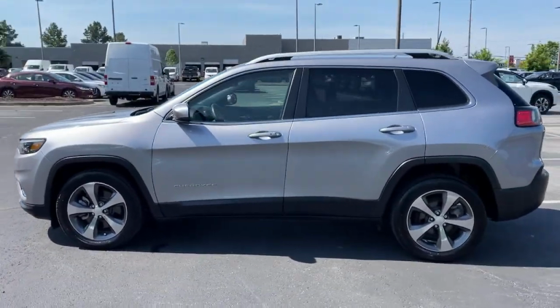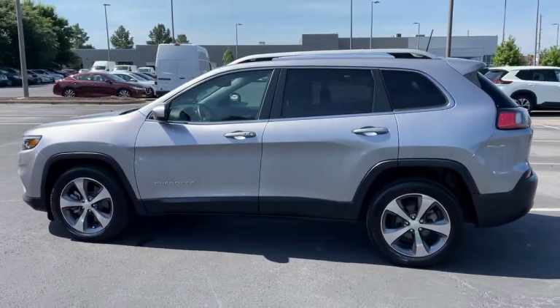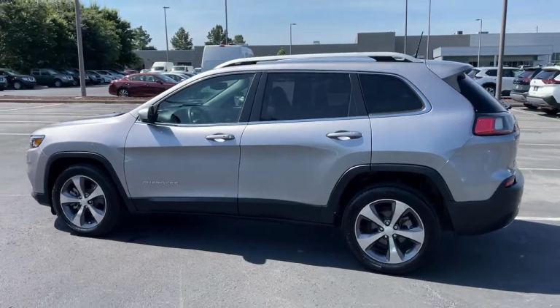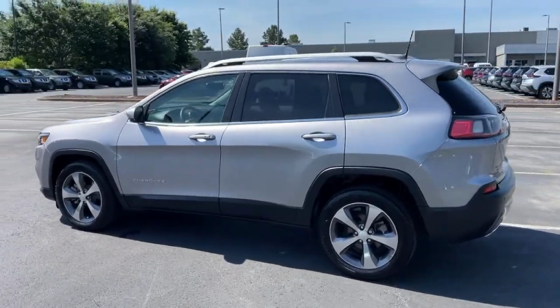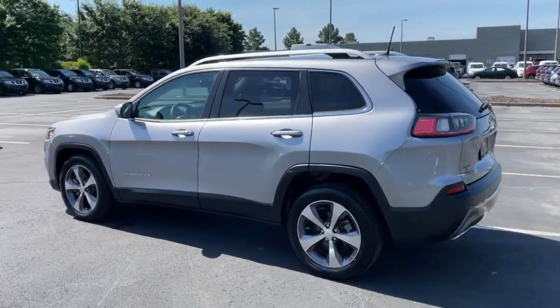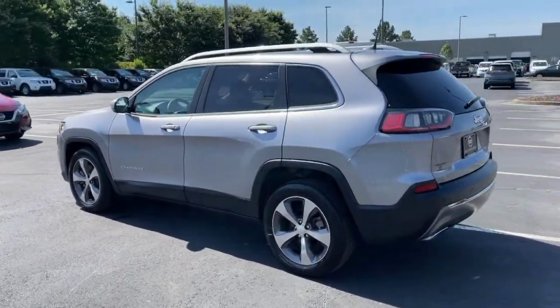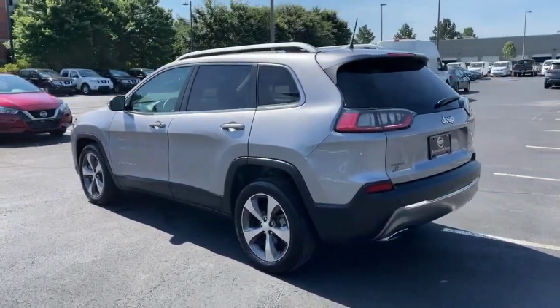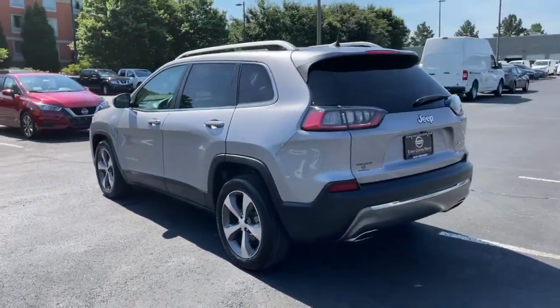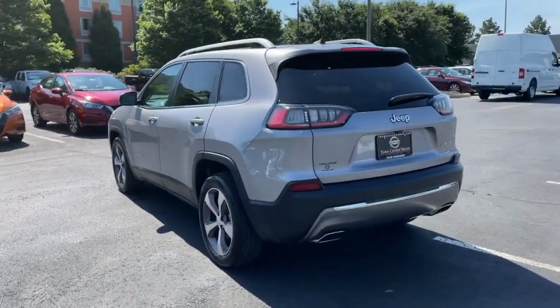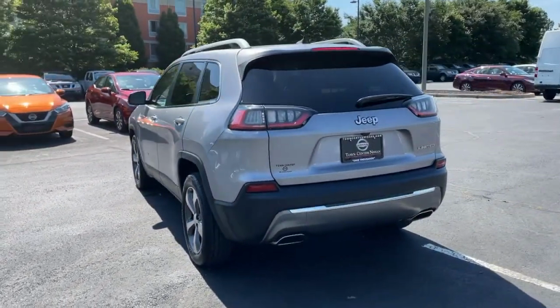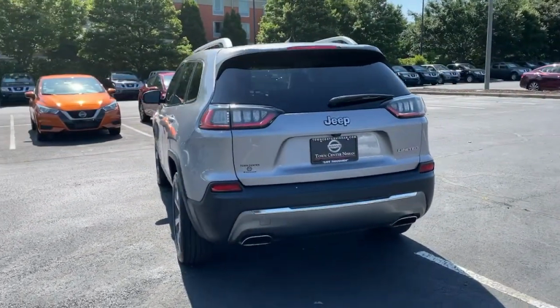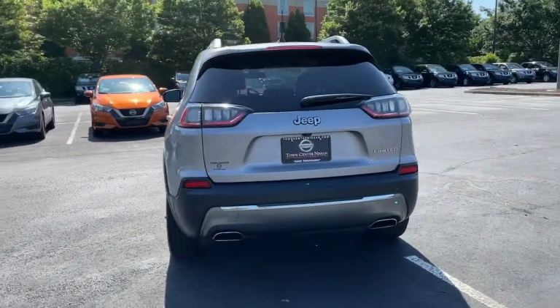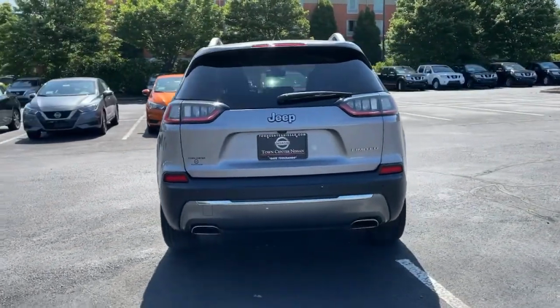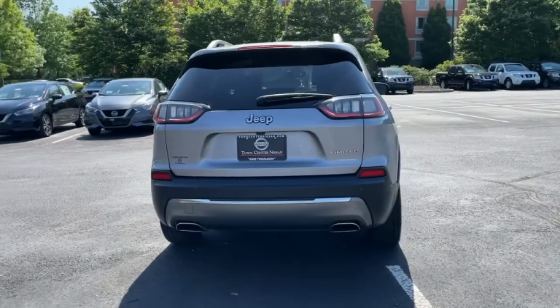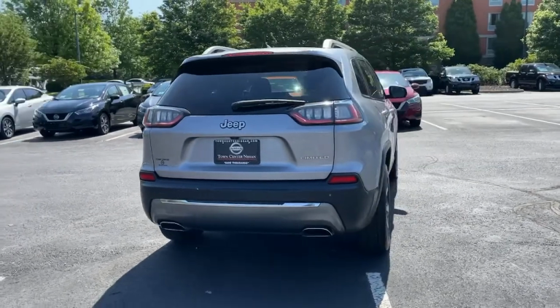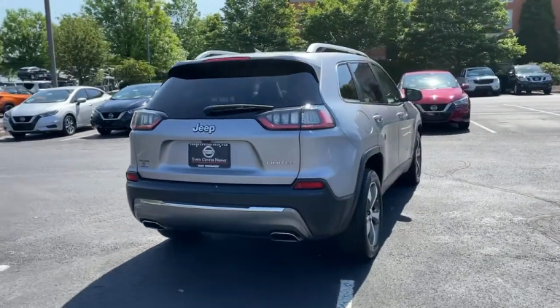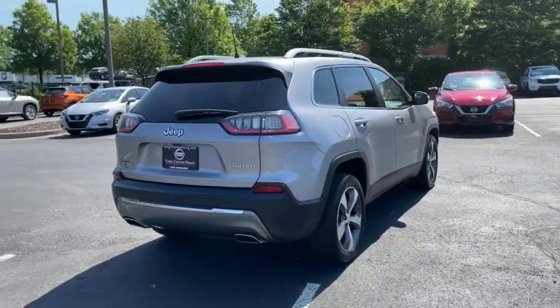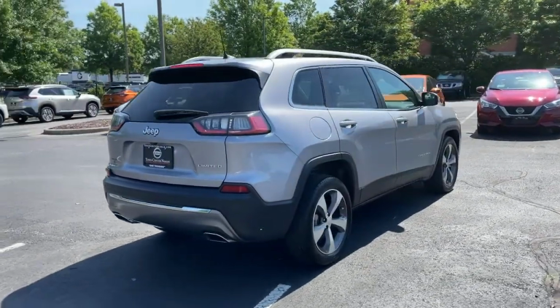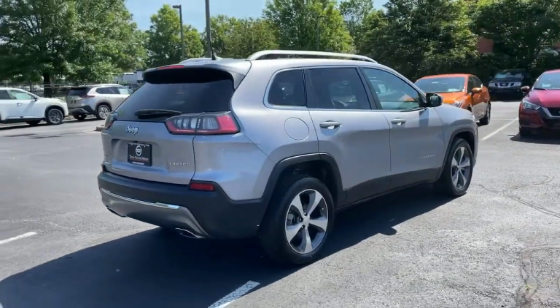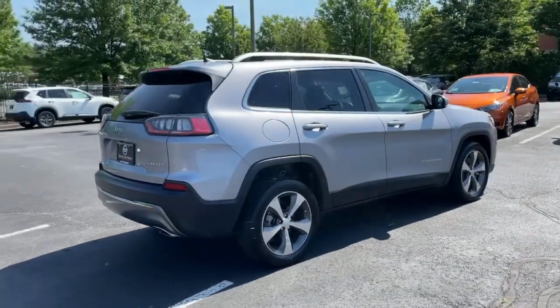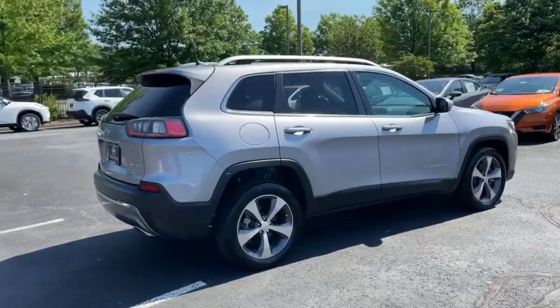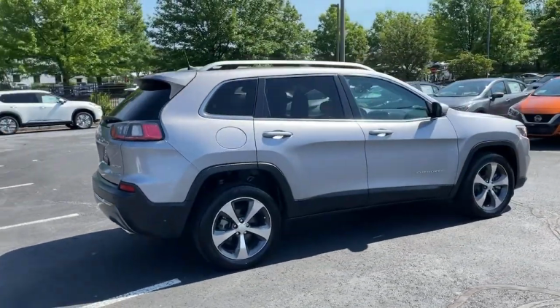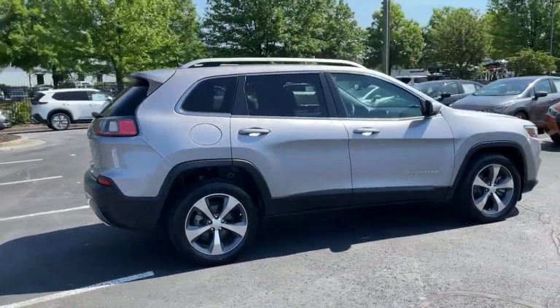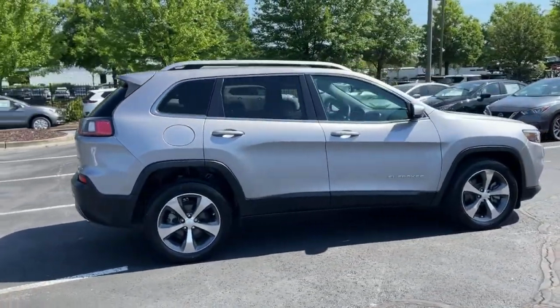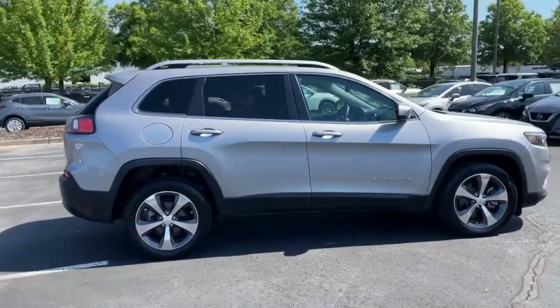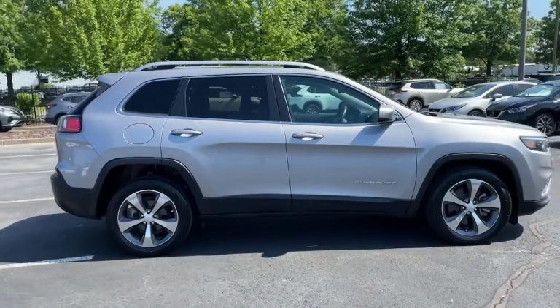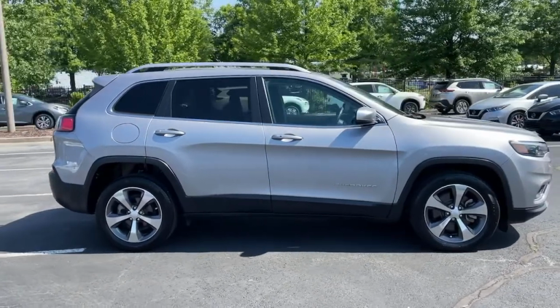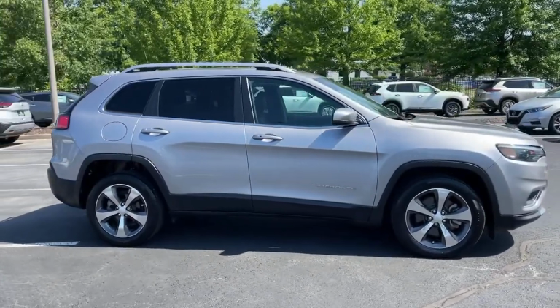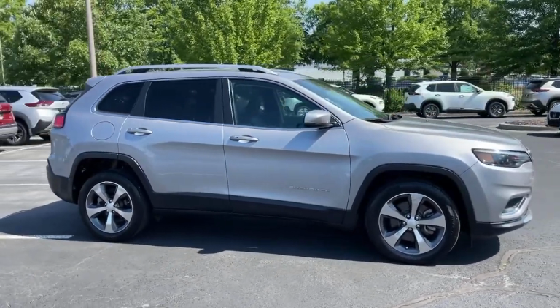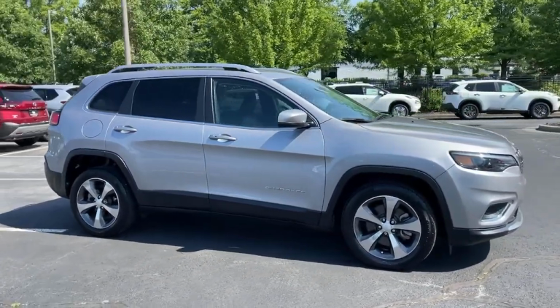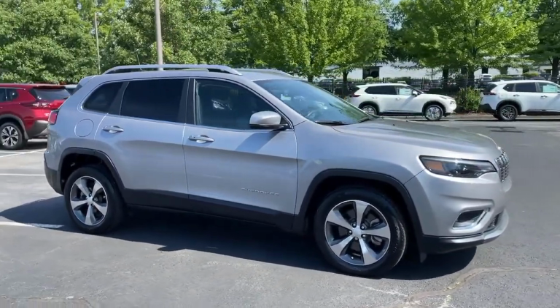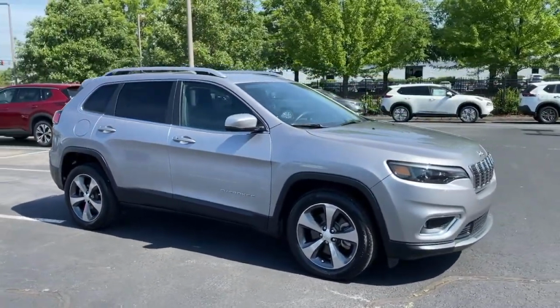The Jeep Cherokee — the stylish mid-sized SUV with sleek lines, ample cargo capacity, rich interior appointments, and advanced technology that keeps you safe and secure. These are just some of the great options this vehicle comes with.